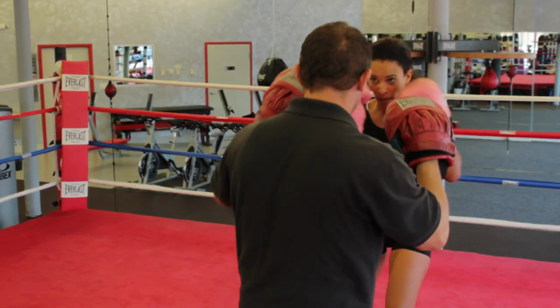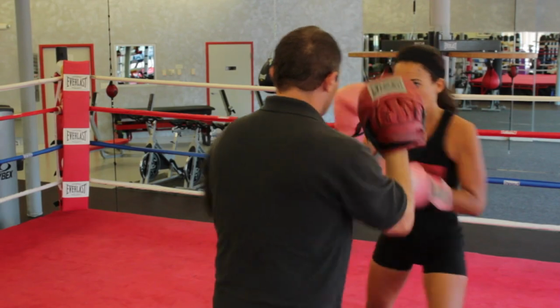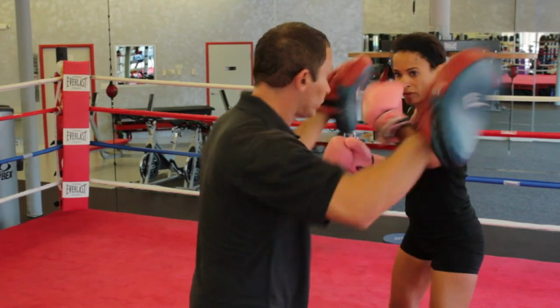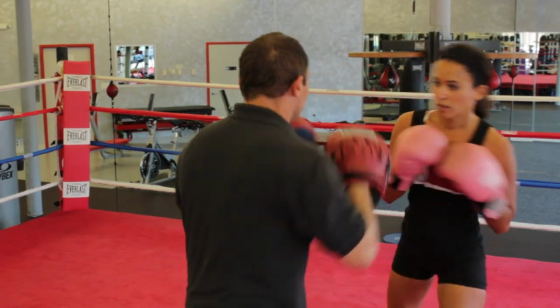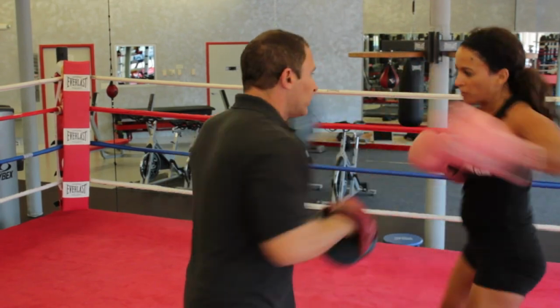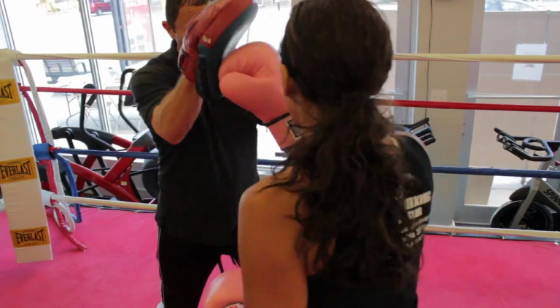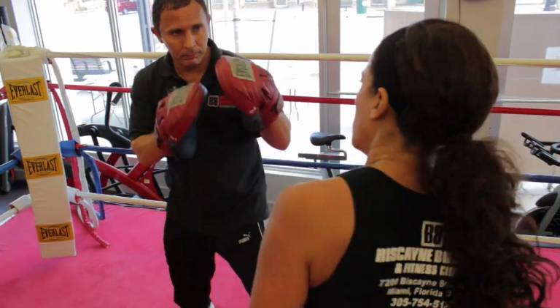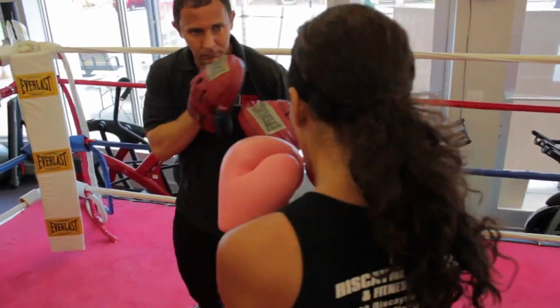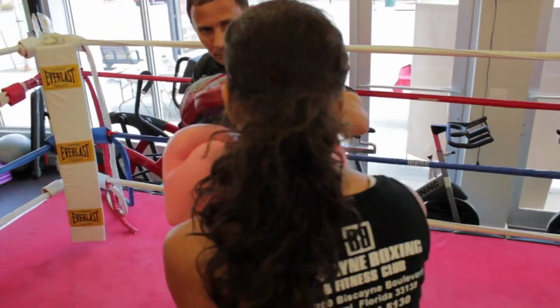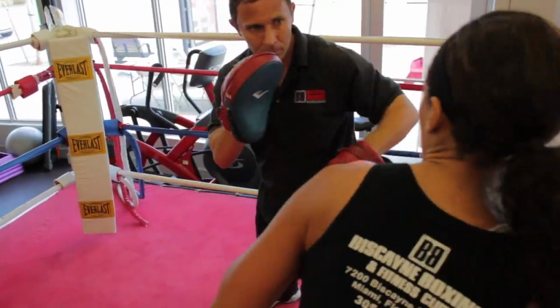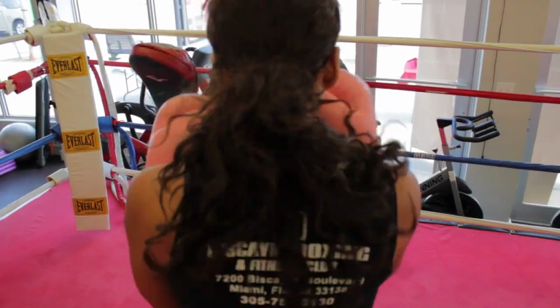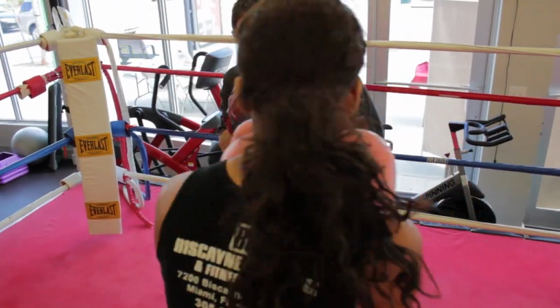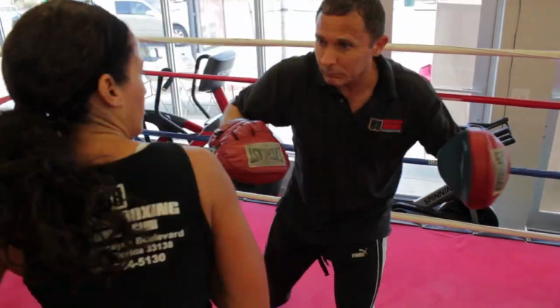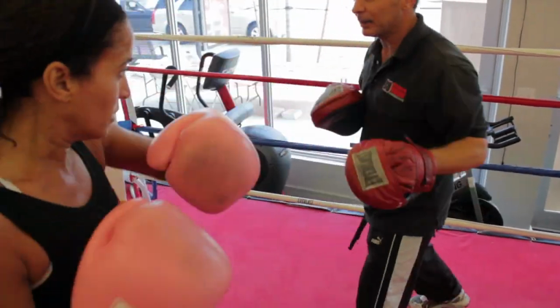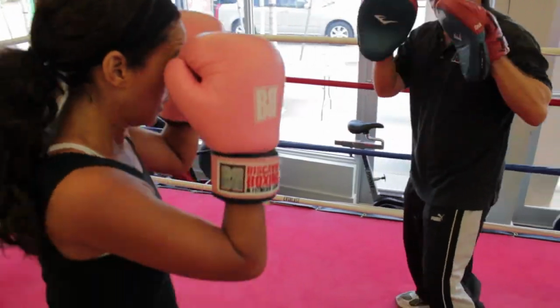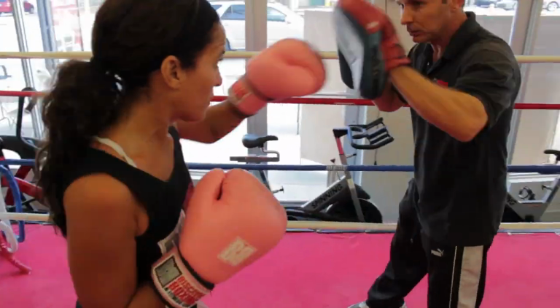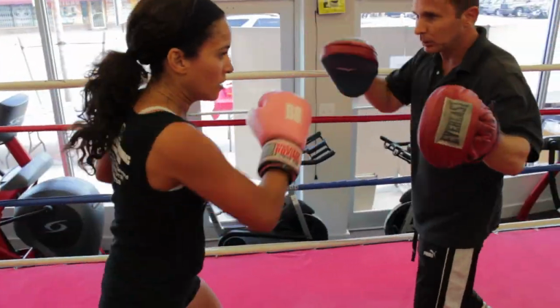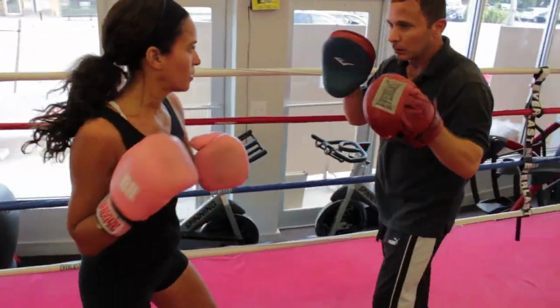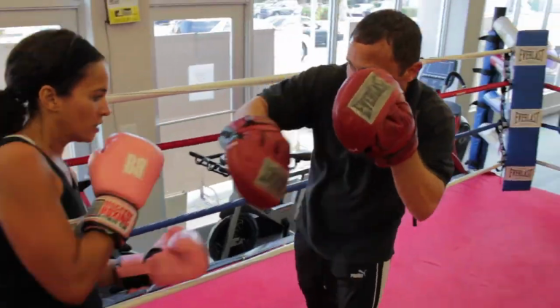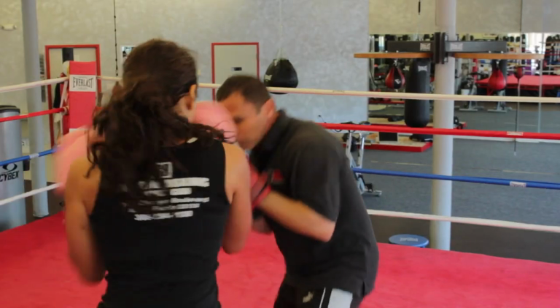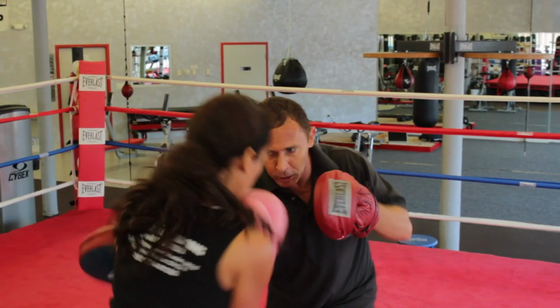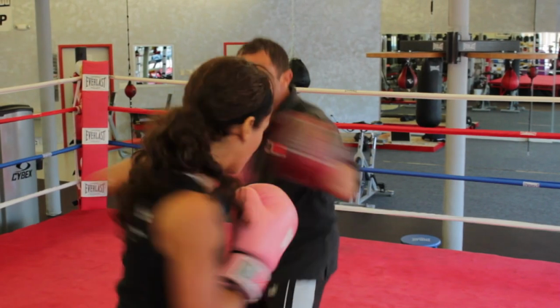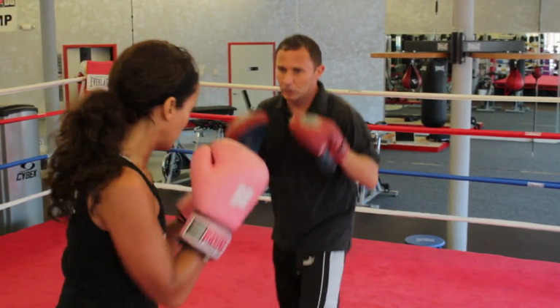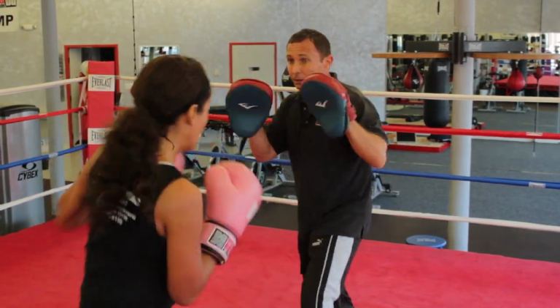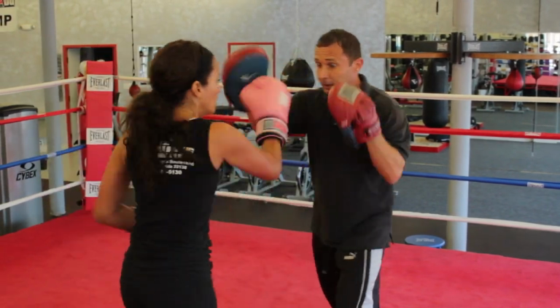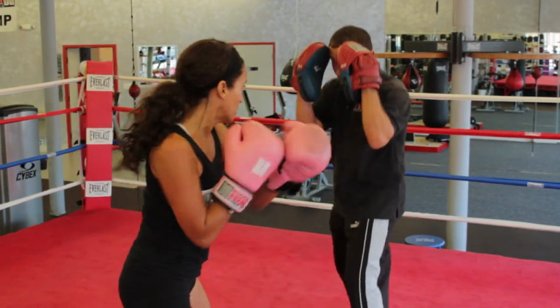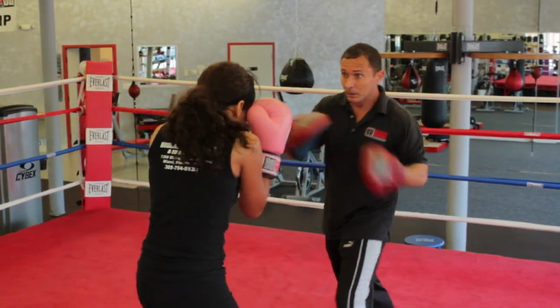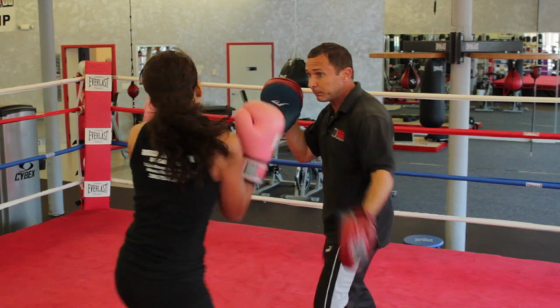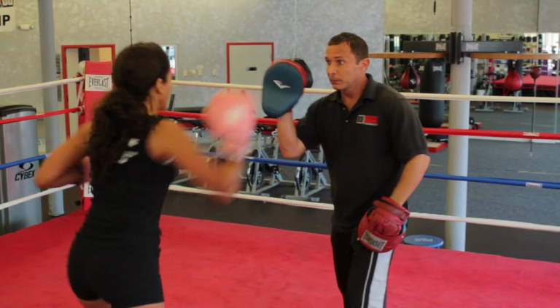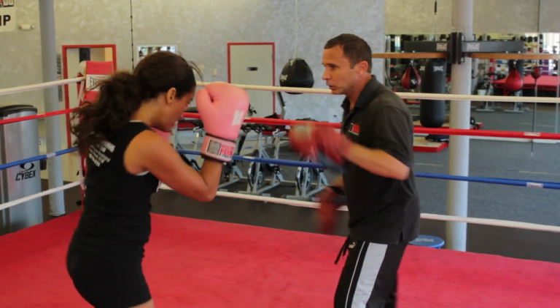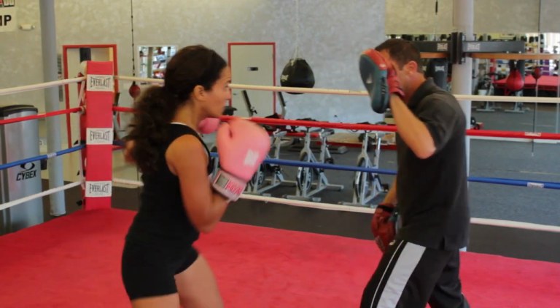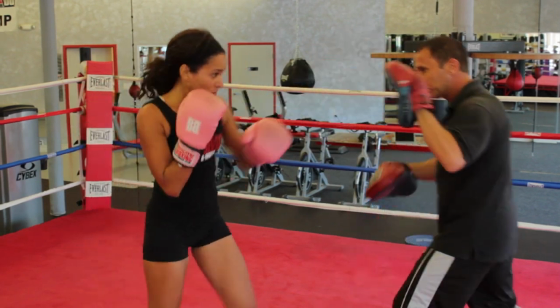One, two. Slip. Head. Sit down. Good. Block. Block. Block. Block. Block. Good. Block. Block. Good. Block. Block. Good. Block. Hup. Good. Stick. Stick.